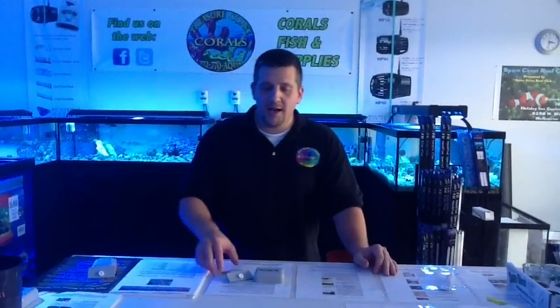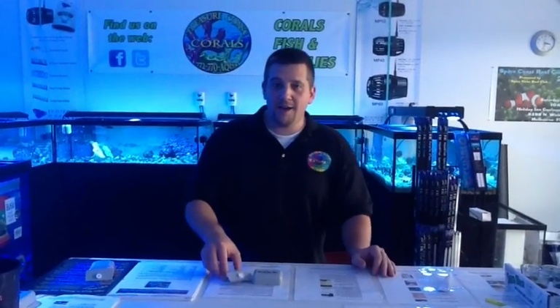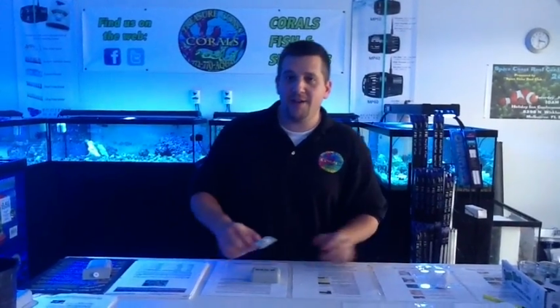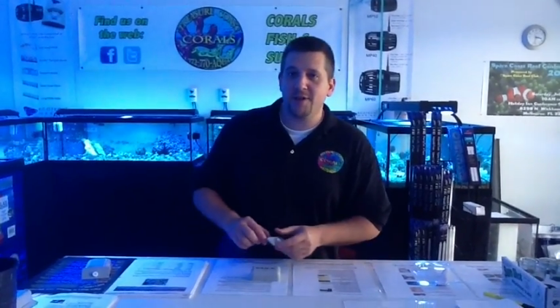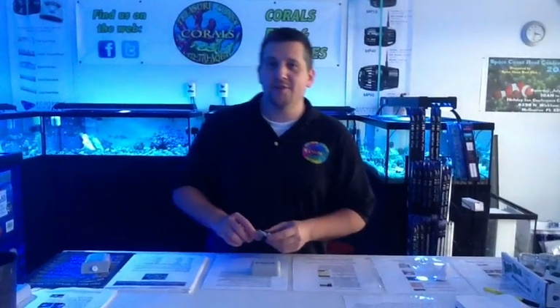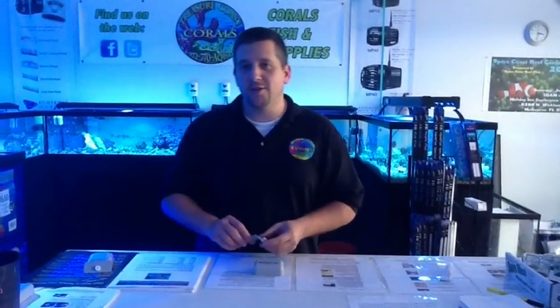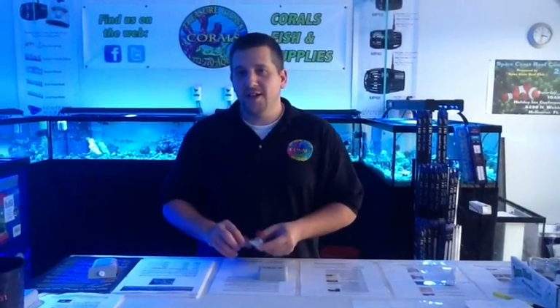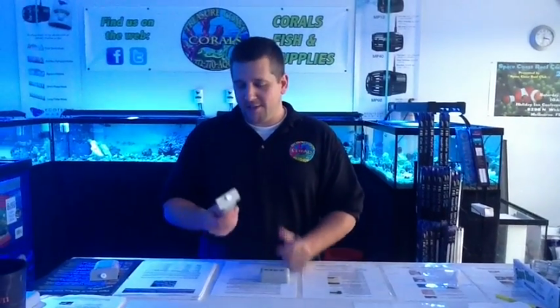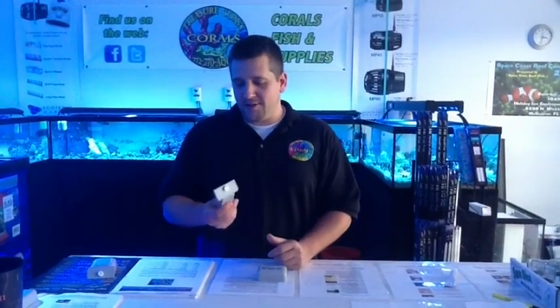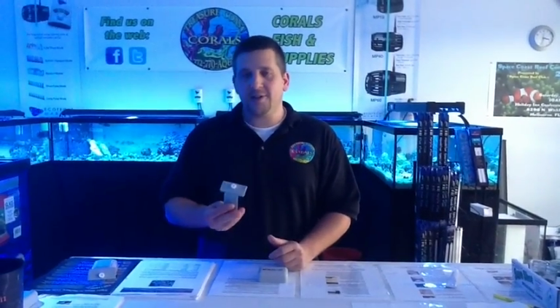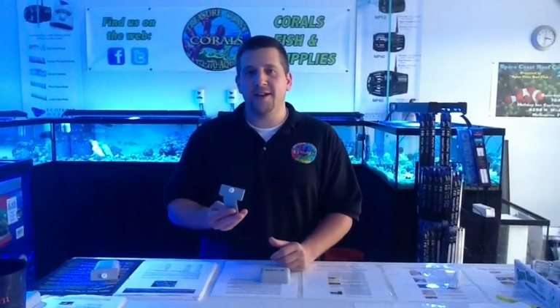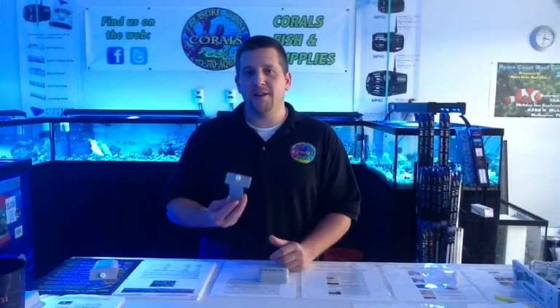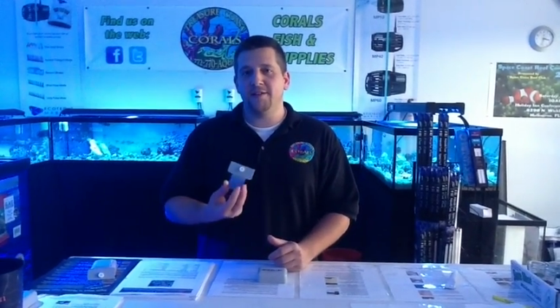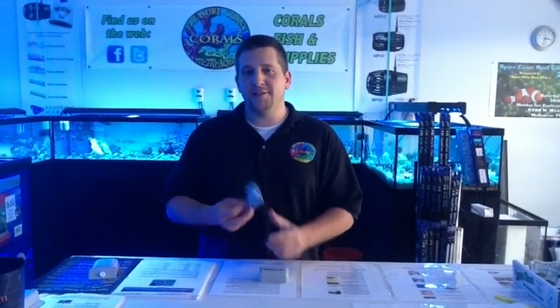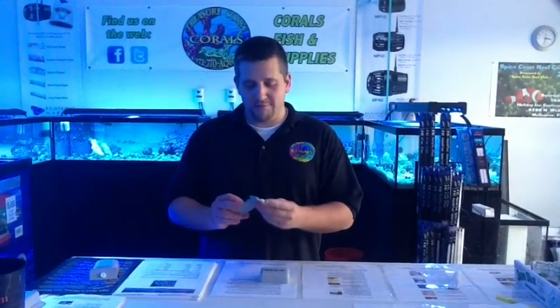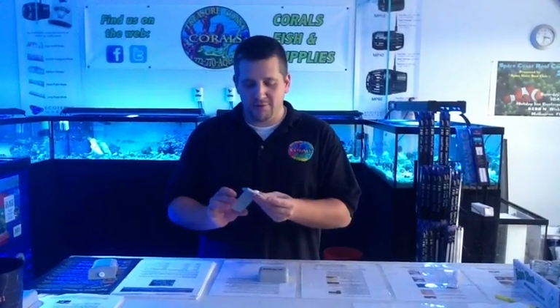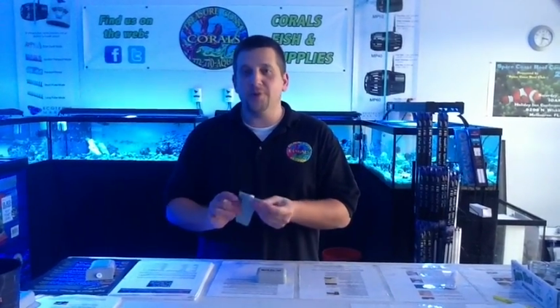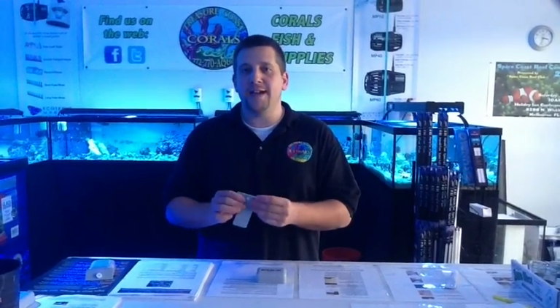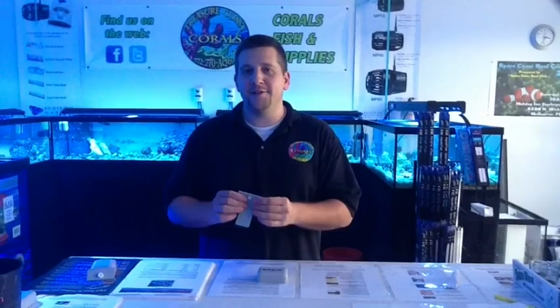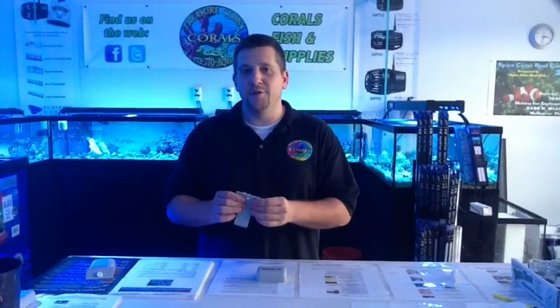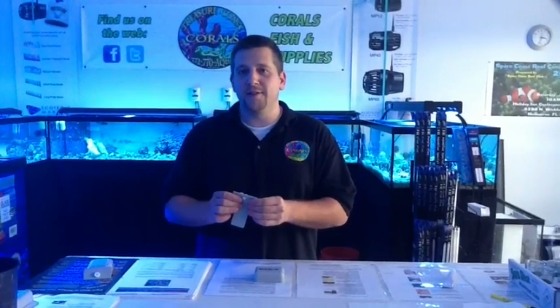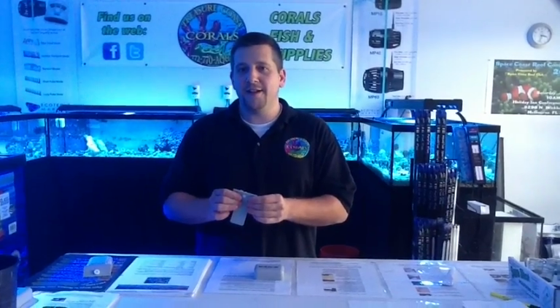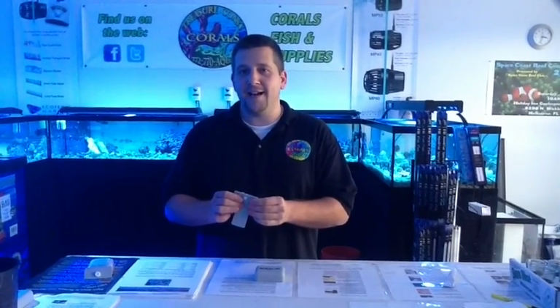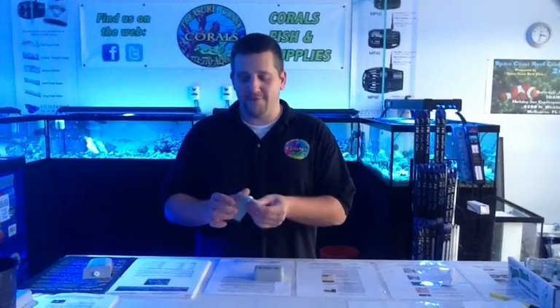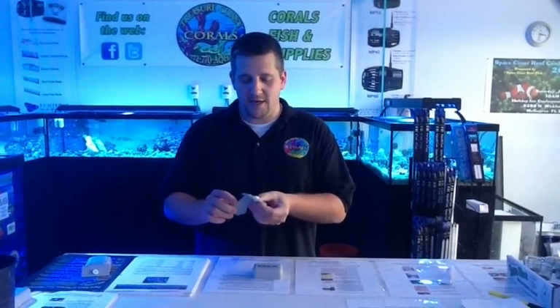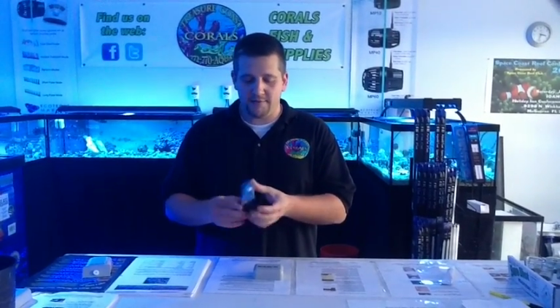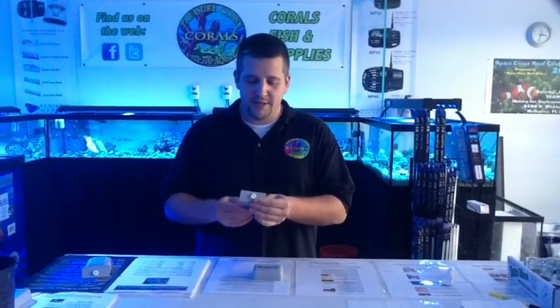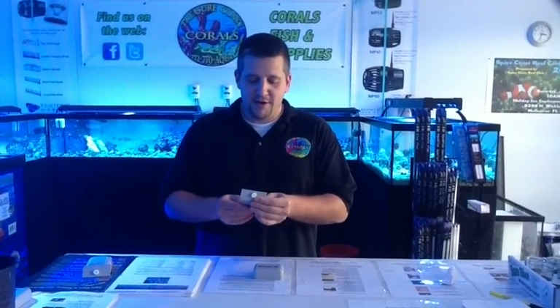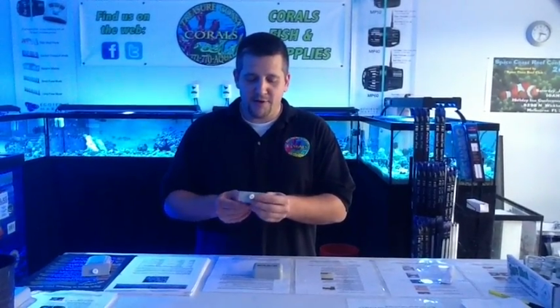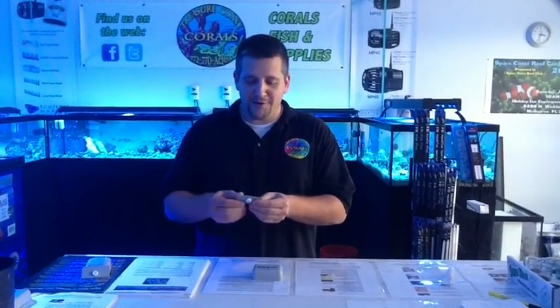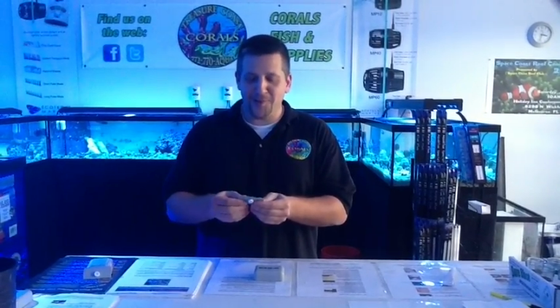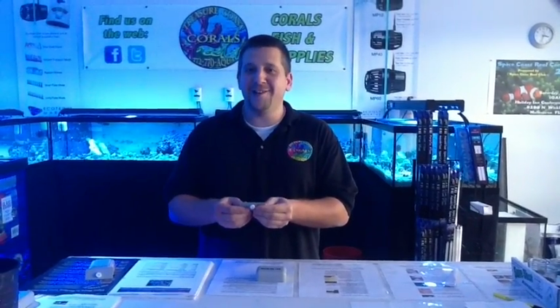Hi, I'm John from Treasure Coast Corals, and I want to talk to you today about a nice little coraline algae remover that I have, called the Coraline Killer.